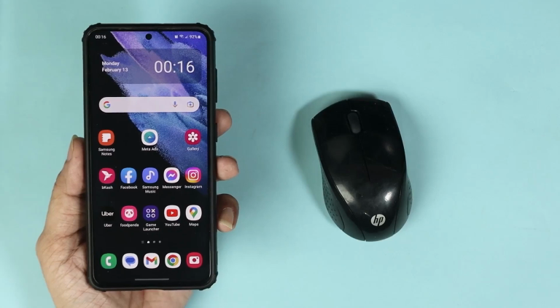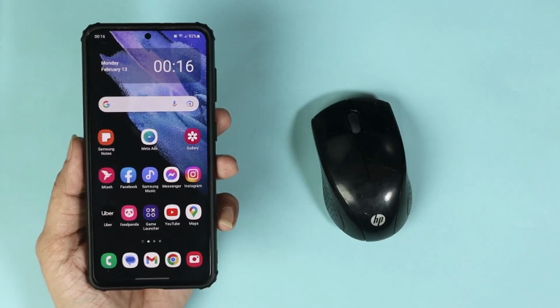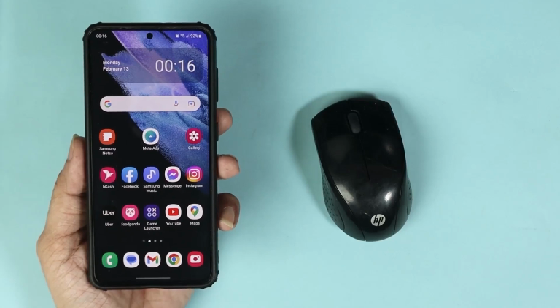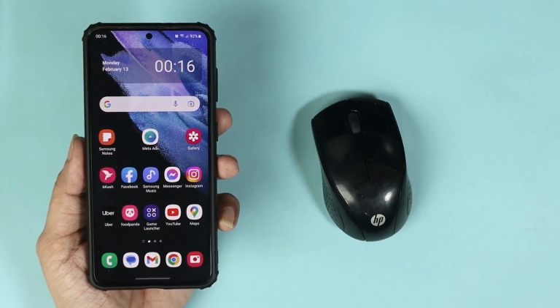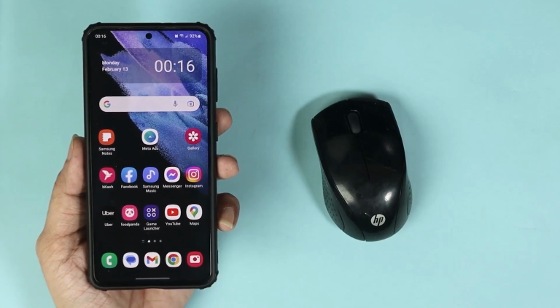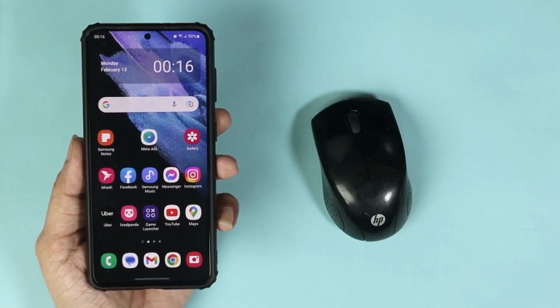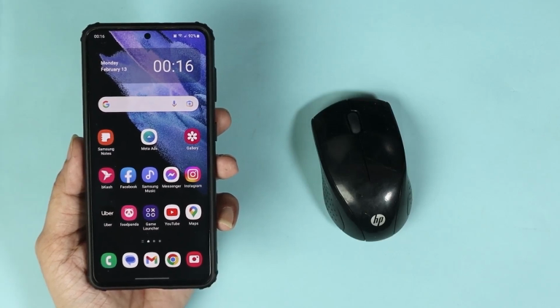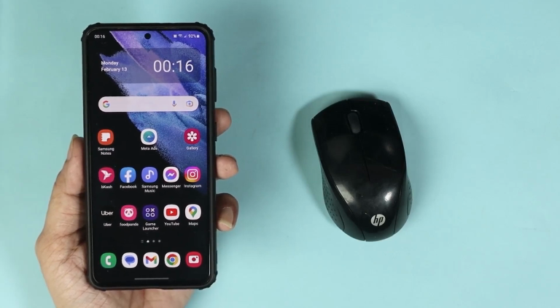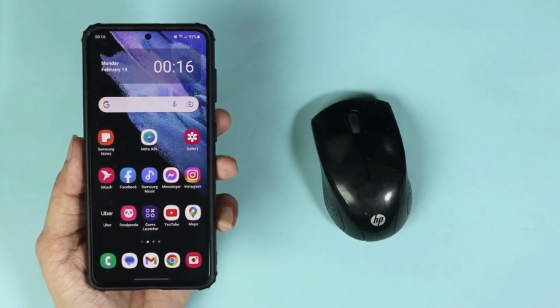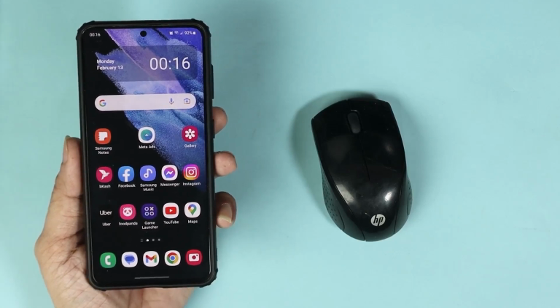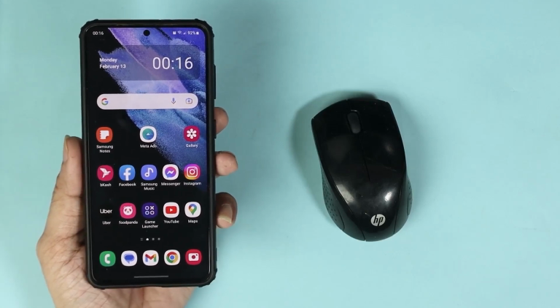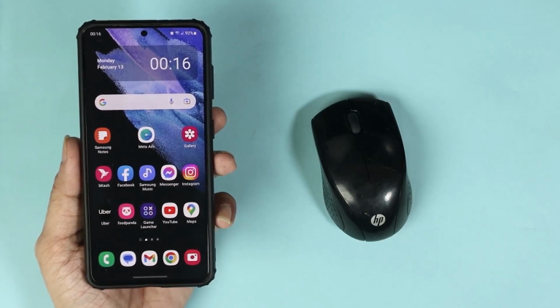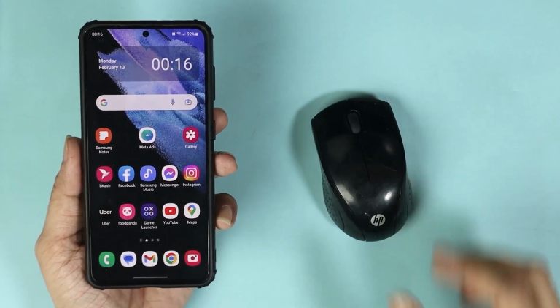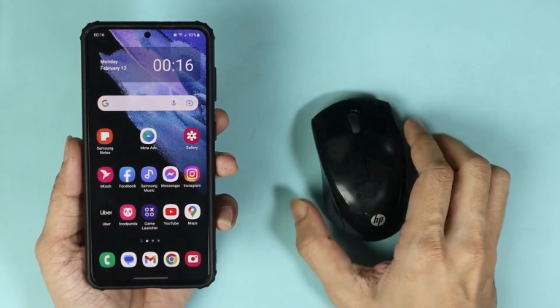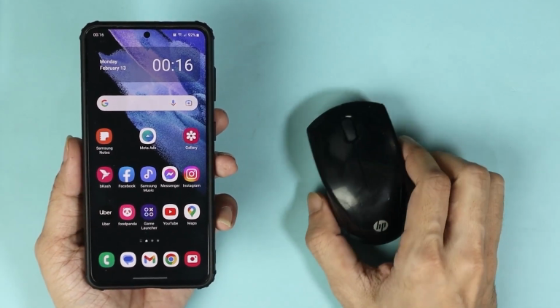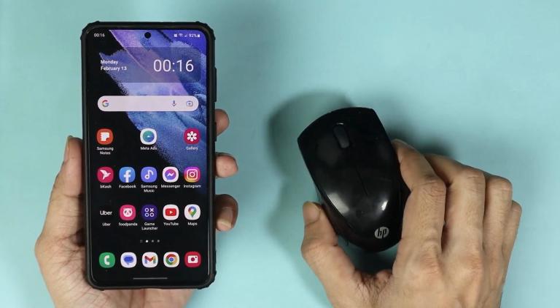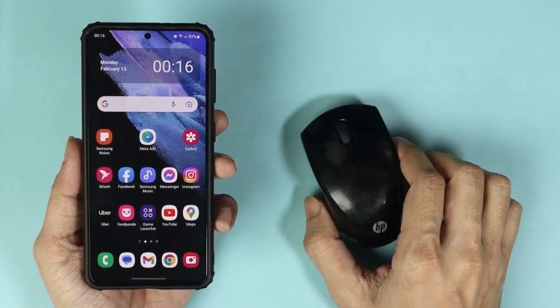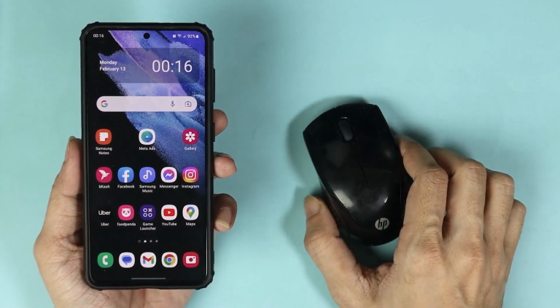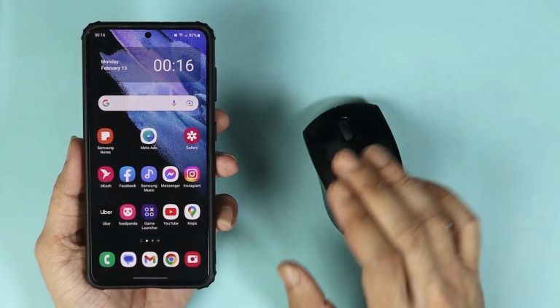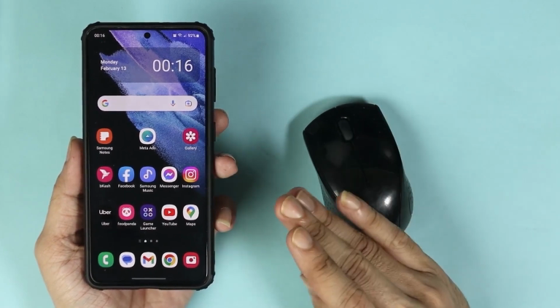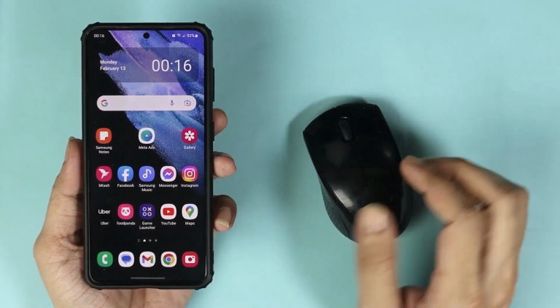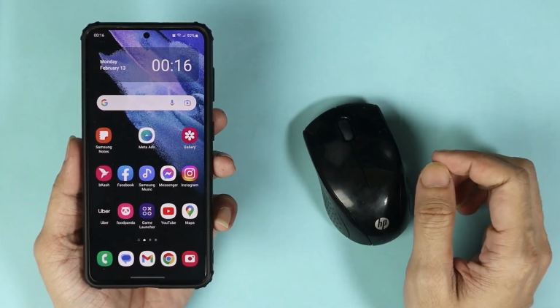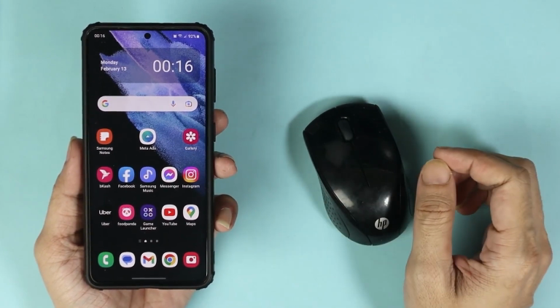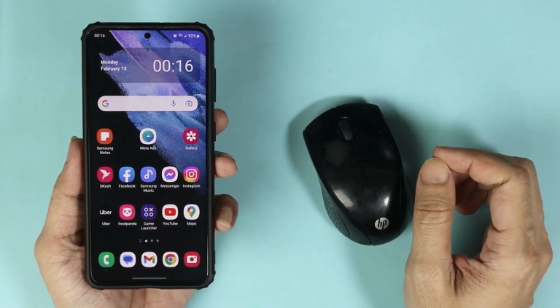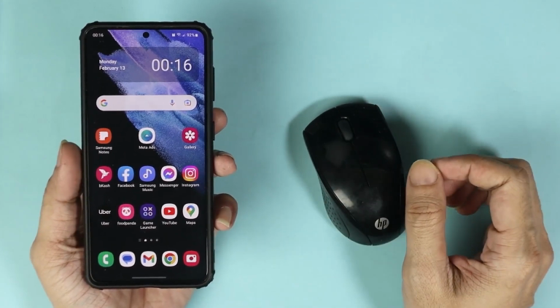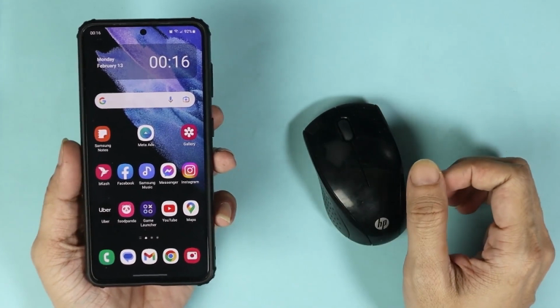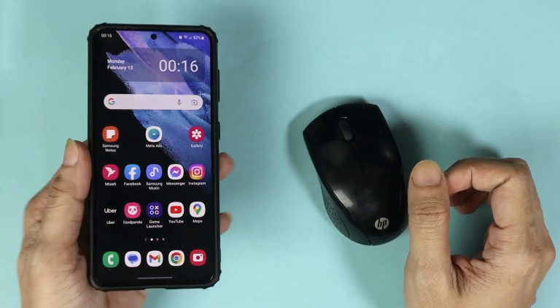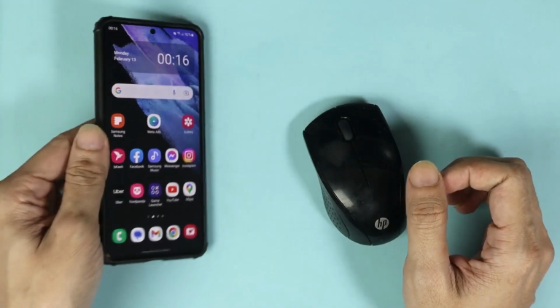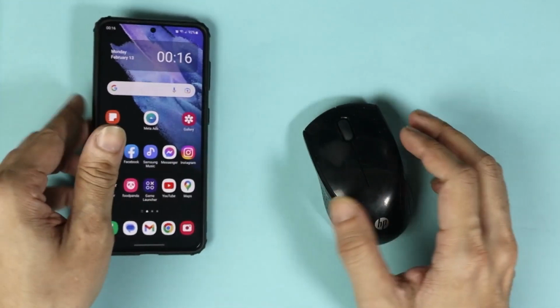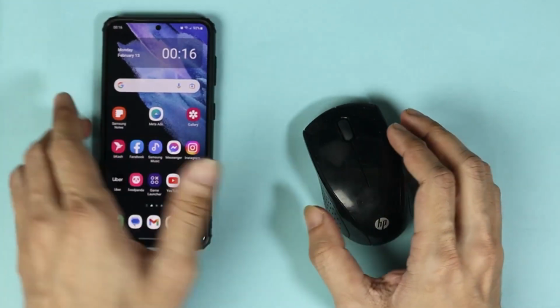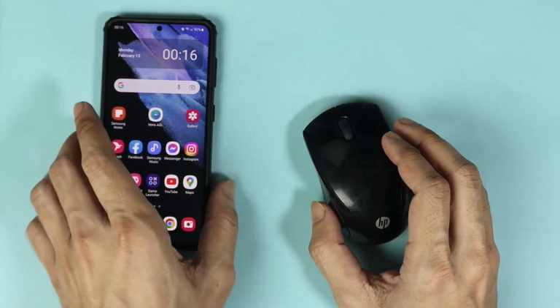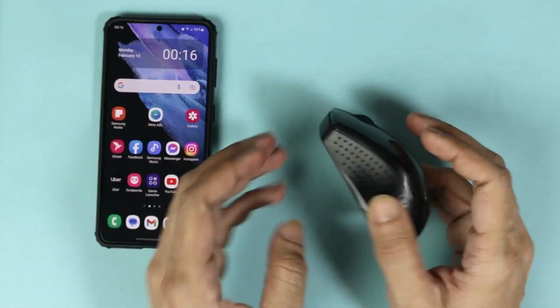Hello everyone, welcome to the Droid Labor channel. In today's video I'm going to show you how to connect a wireless mouse to your Android phone using USB-C. The first thing you have to do is take your mouse and open the battery door.